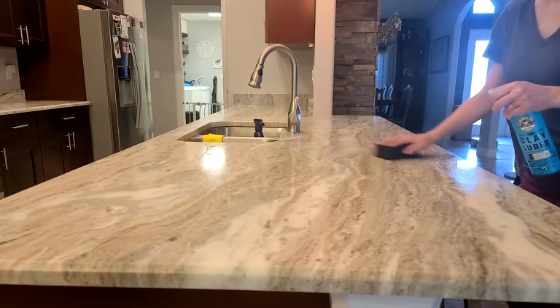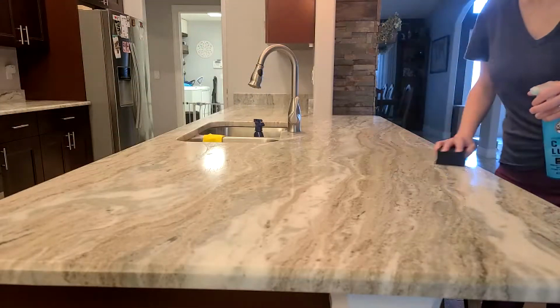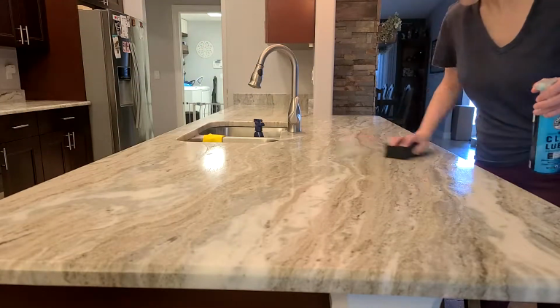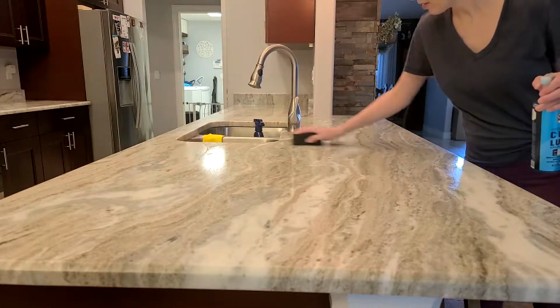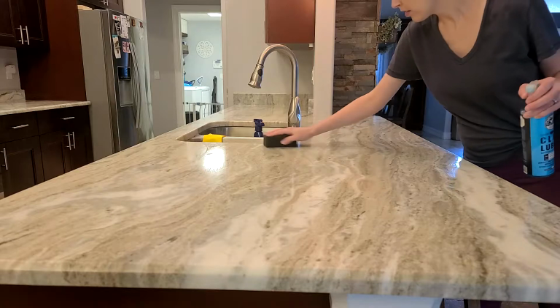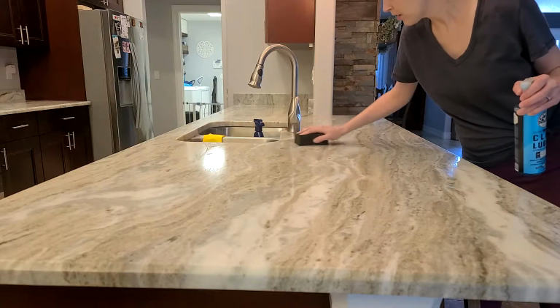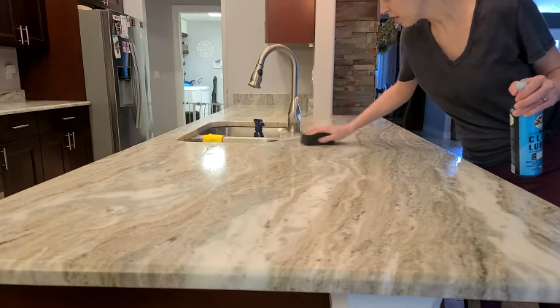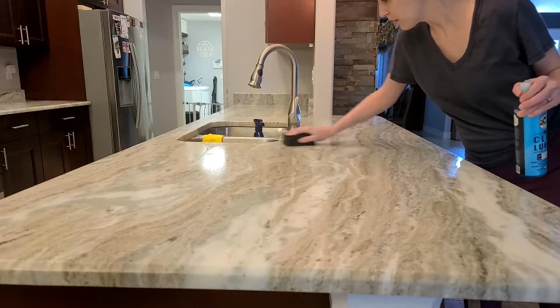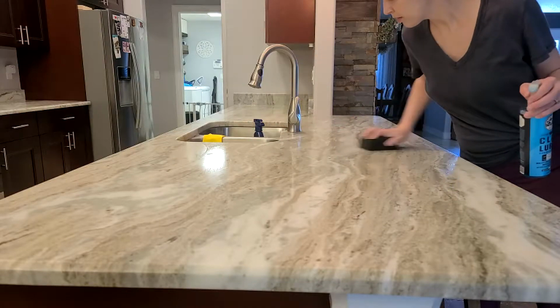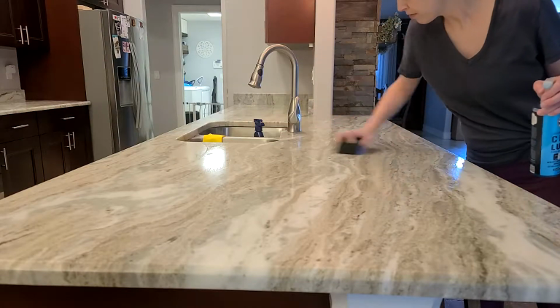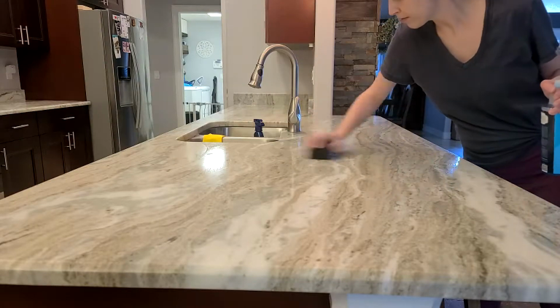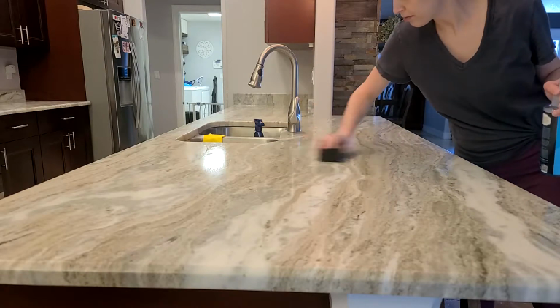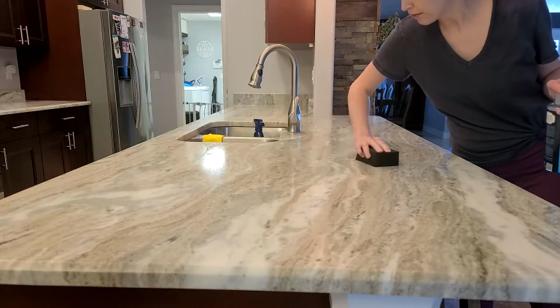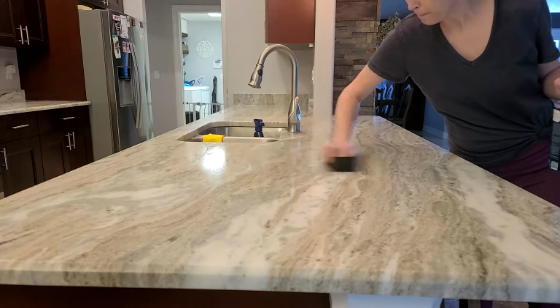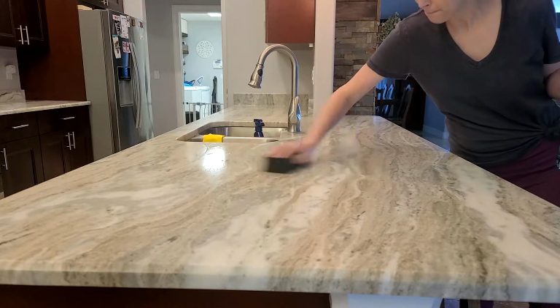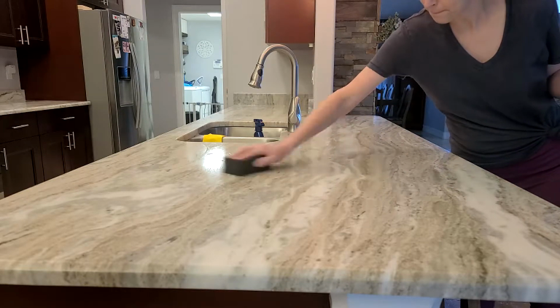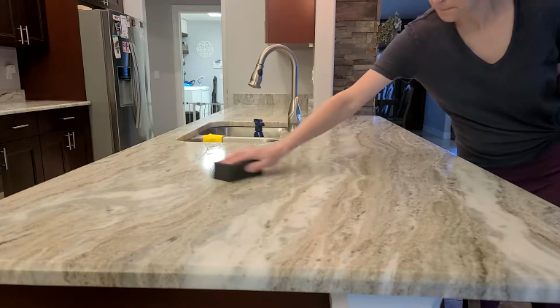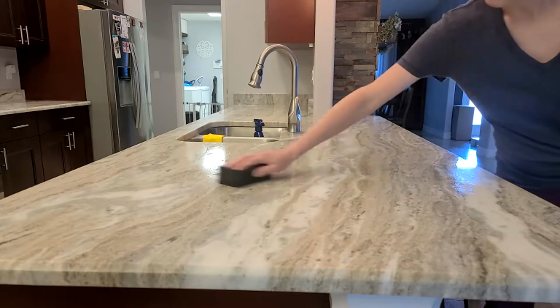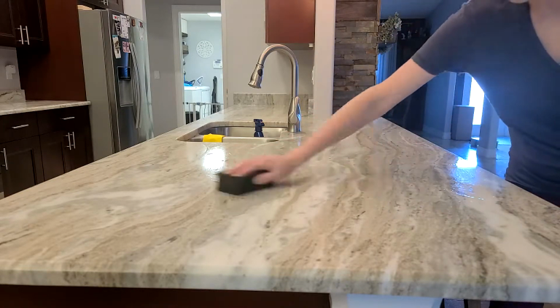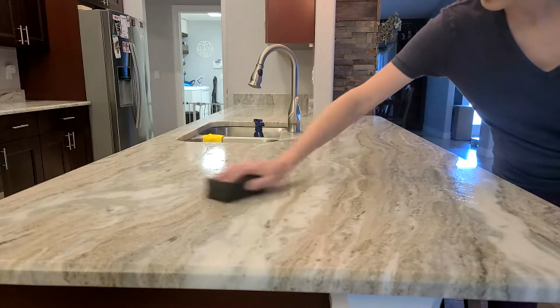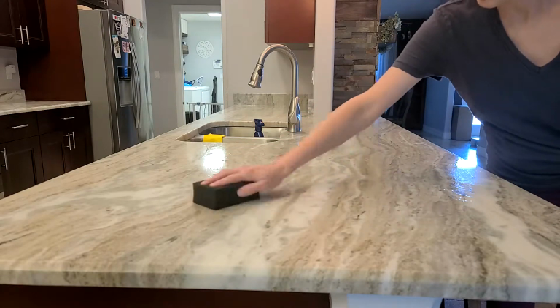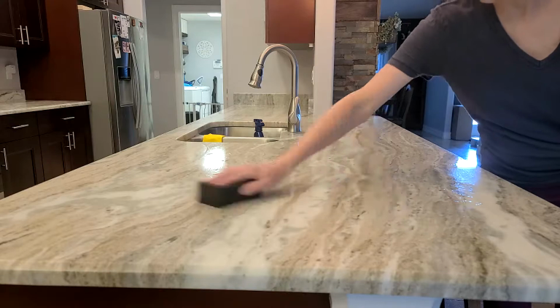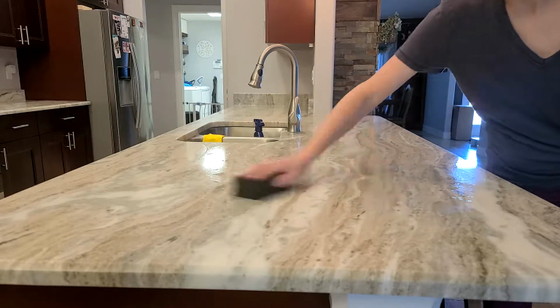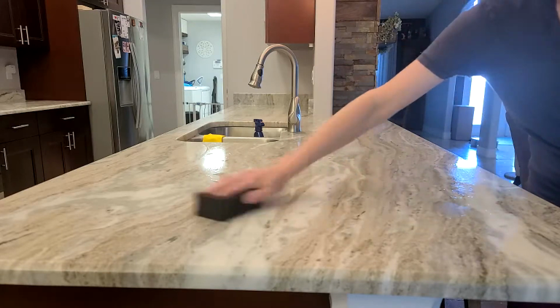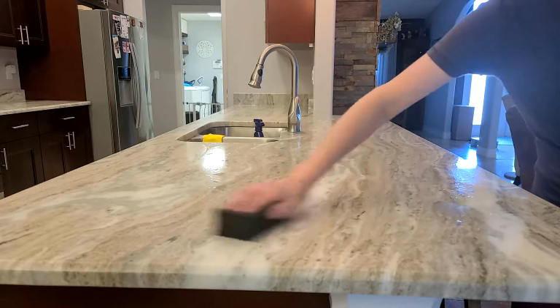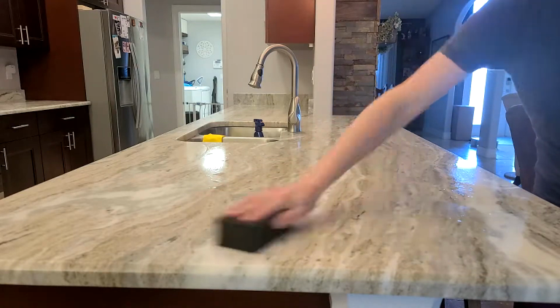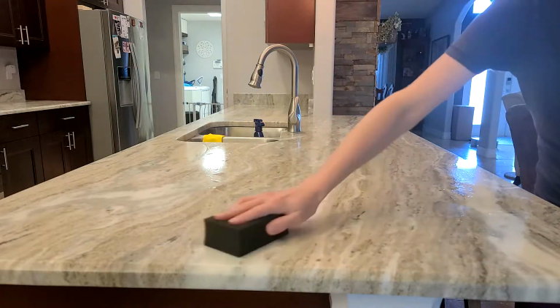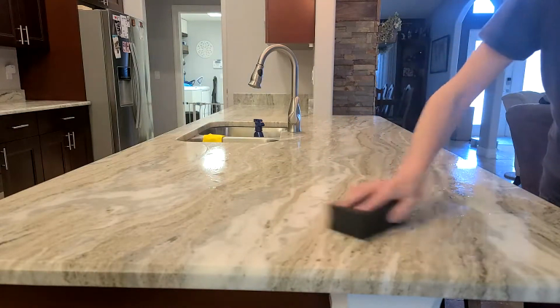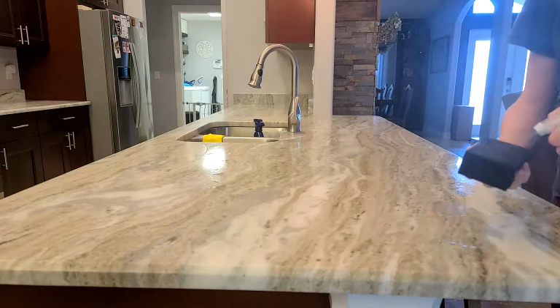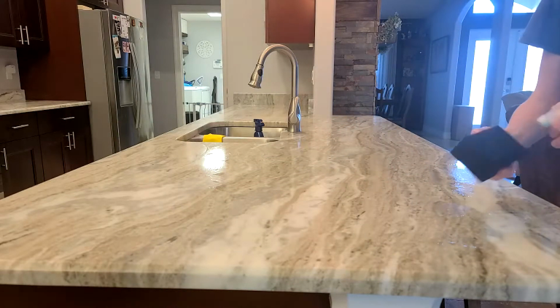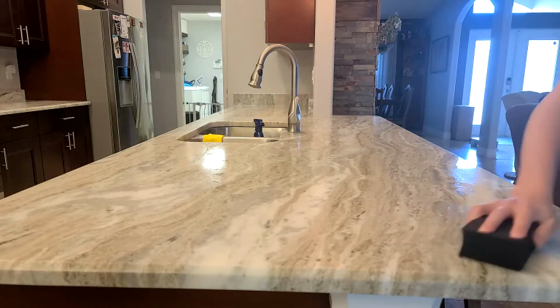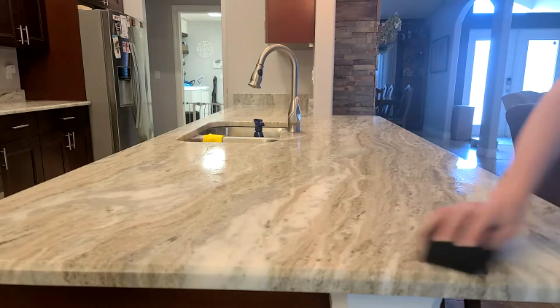I can feel the resistance with the clay bar, and I keep scrubbing that spot until it feels no resistance at all — and it's nice, slick, and smooth.